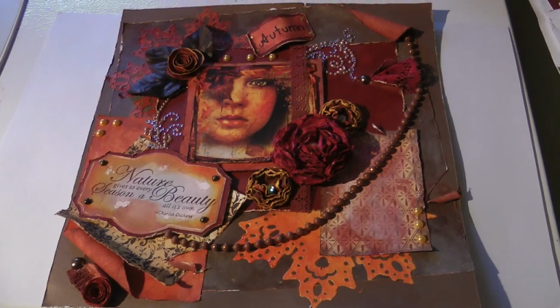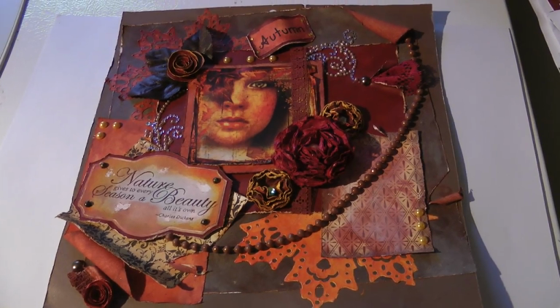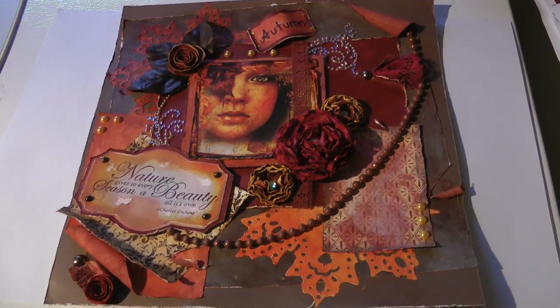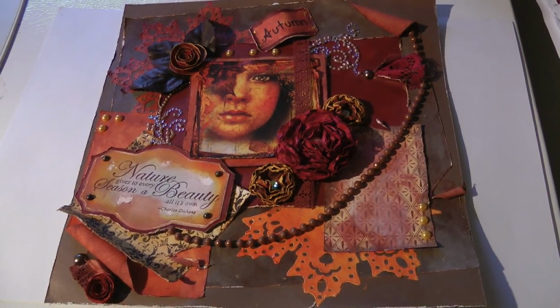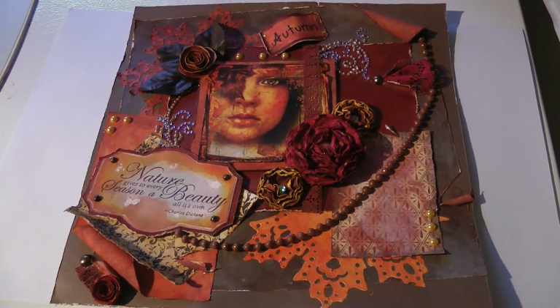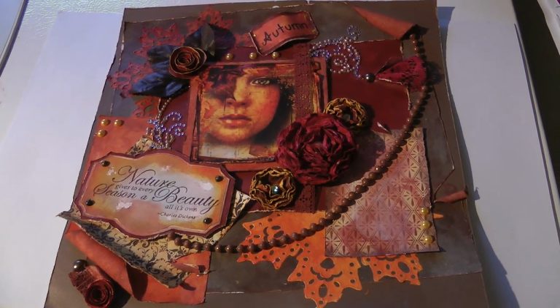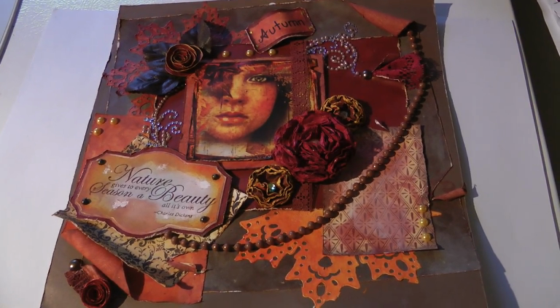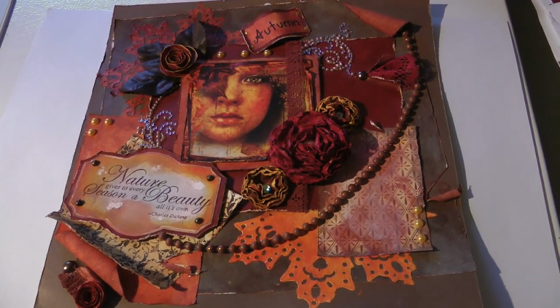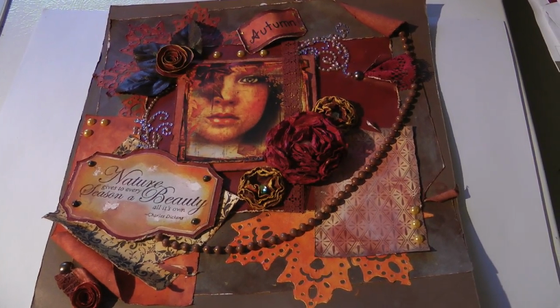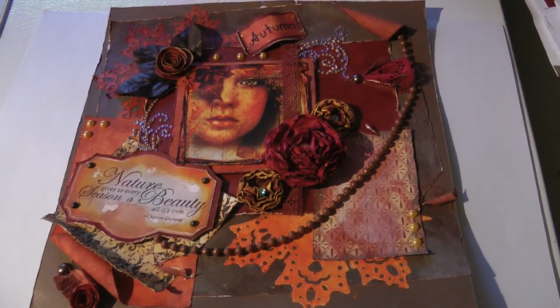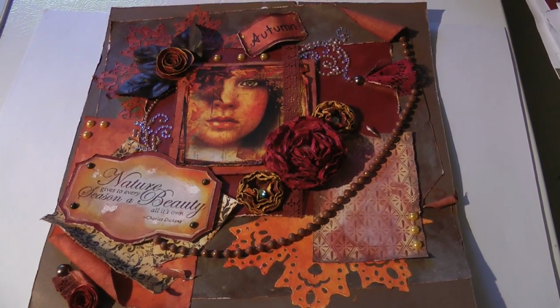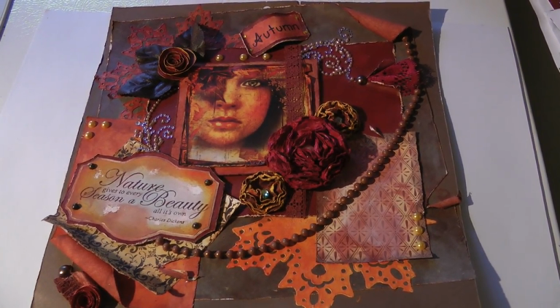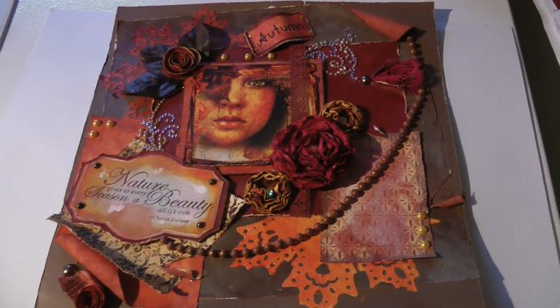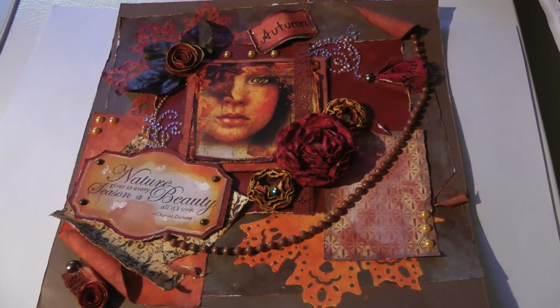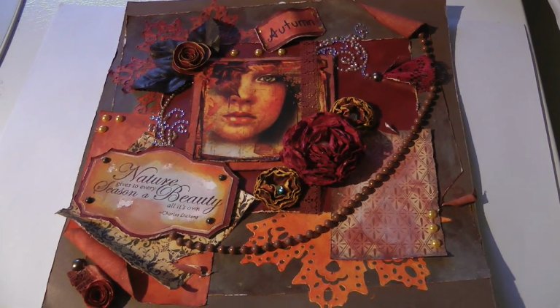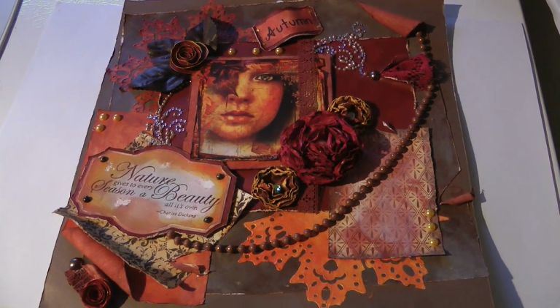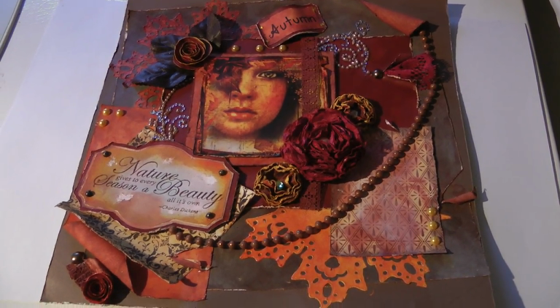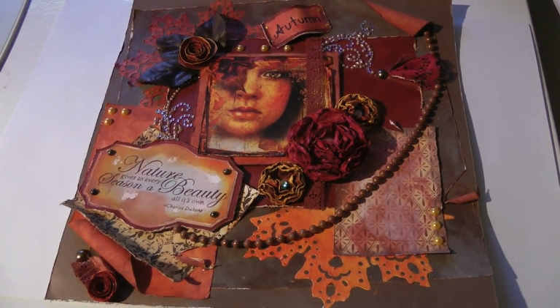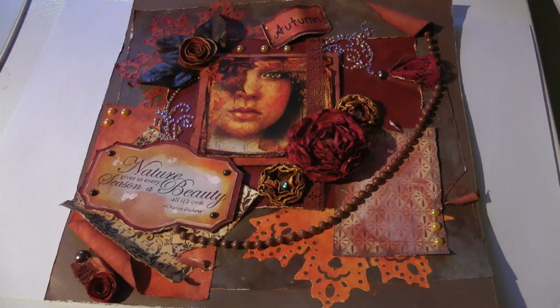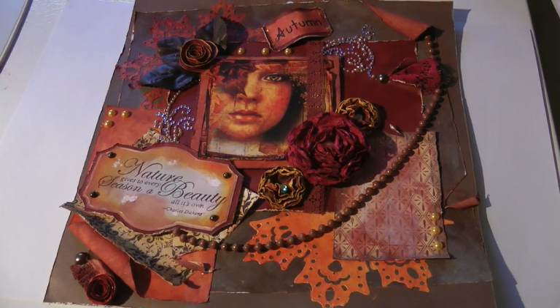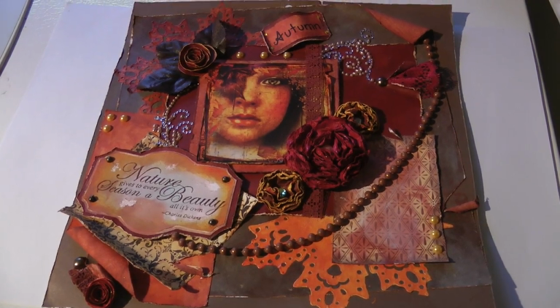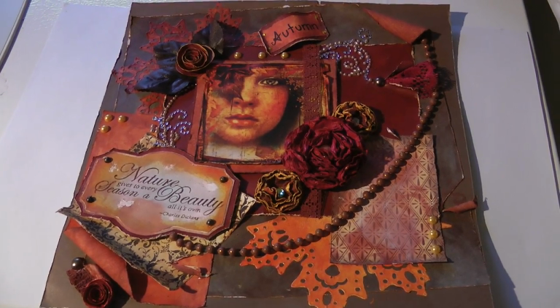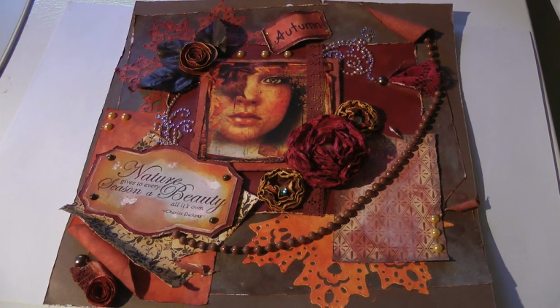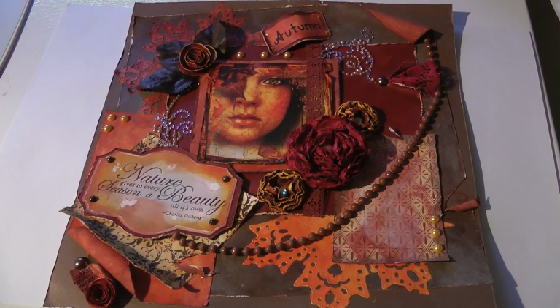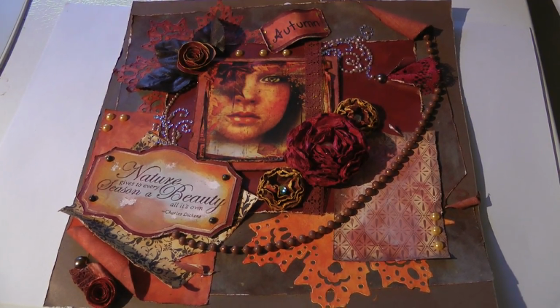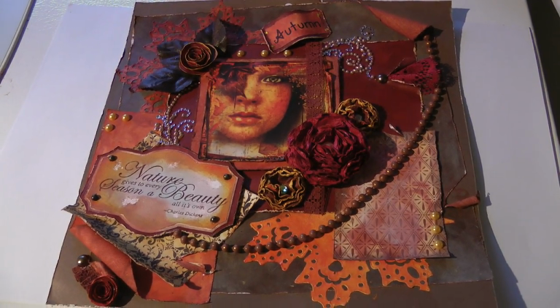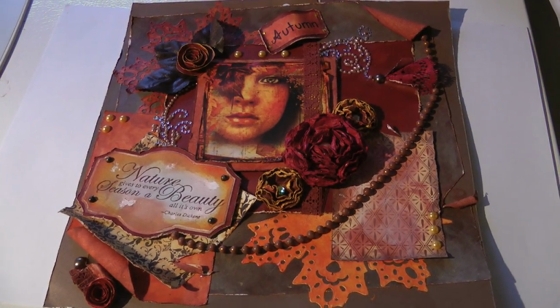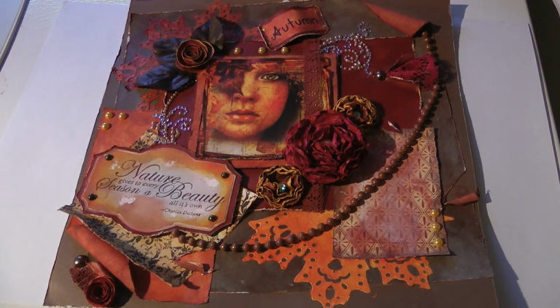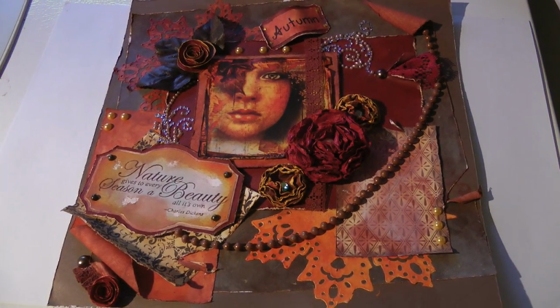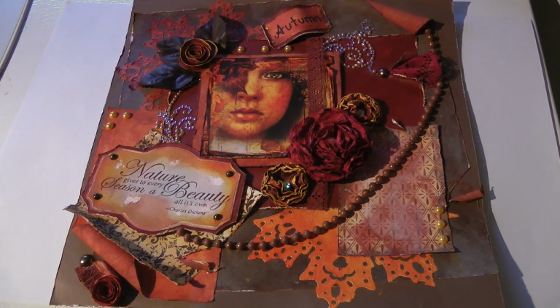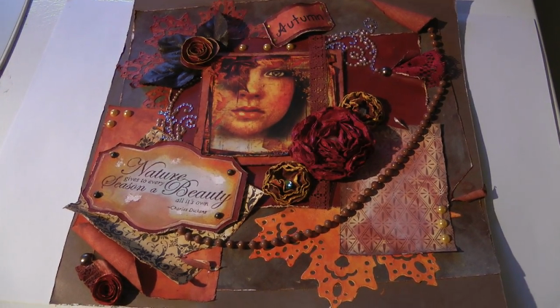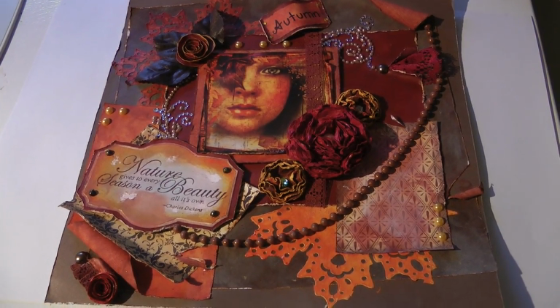Hi everyone, it's me, Layla. This is my entry for the tag card or layout challenge for I Triple Dog Dare You.